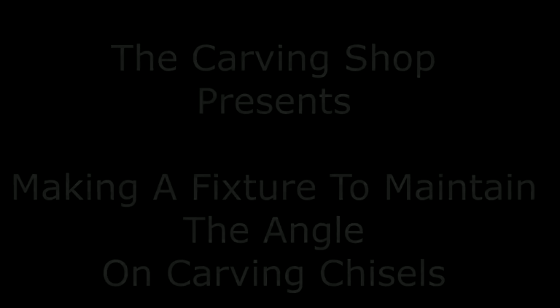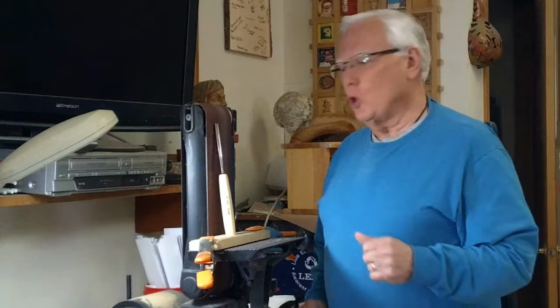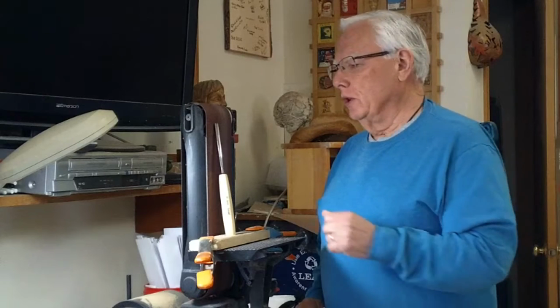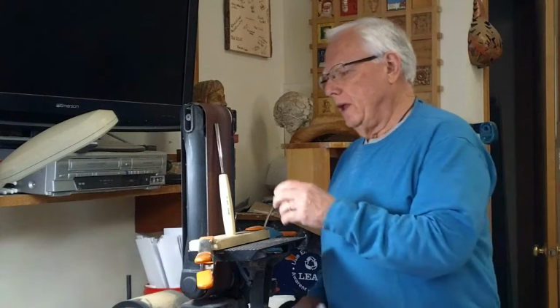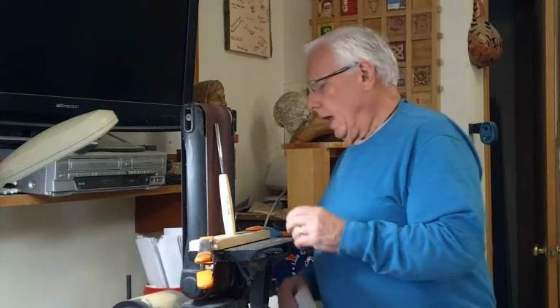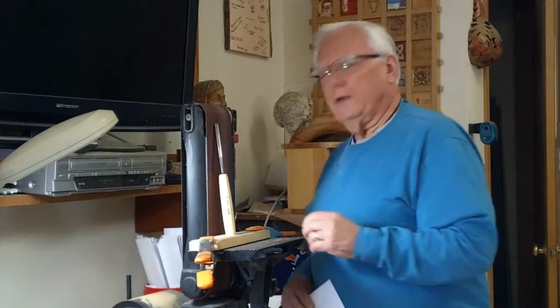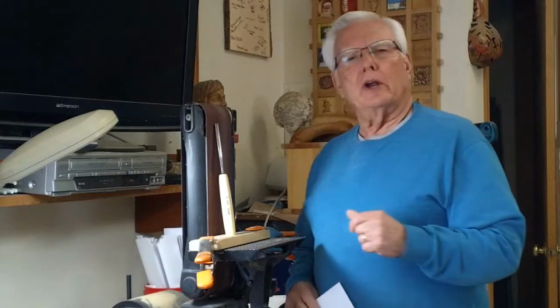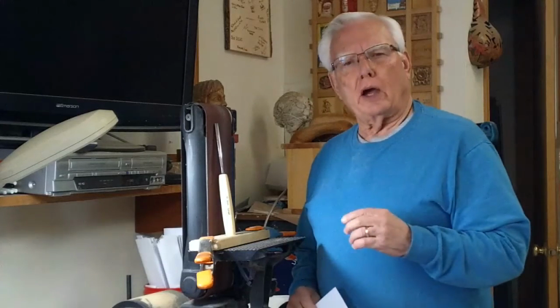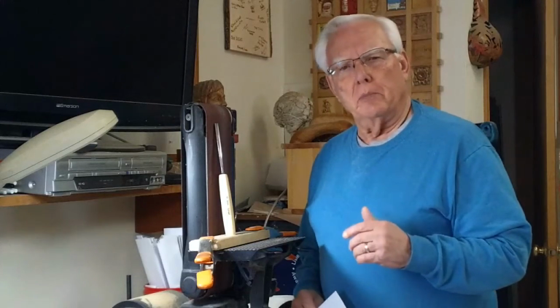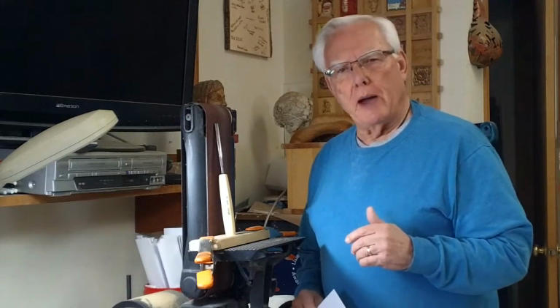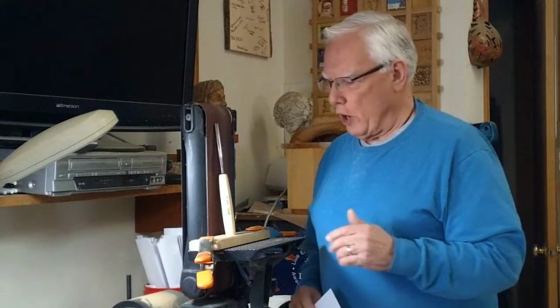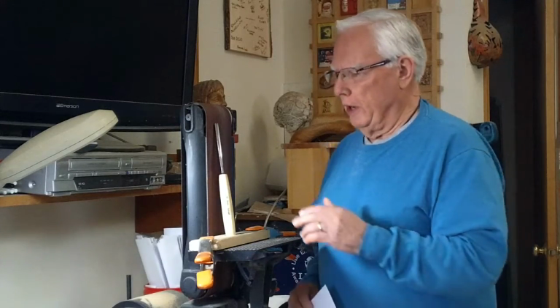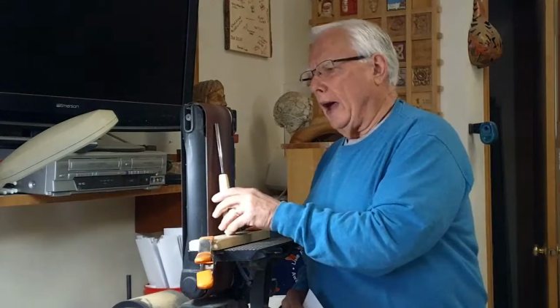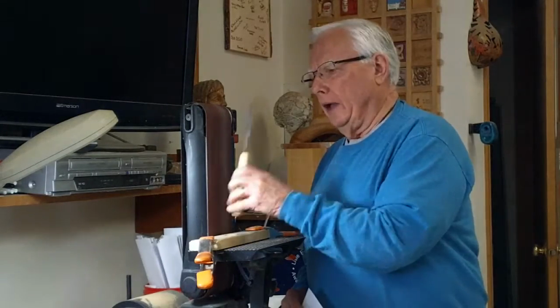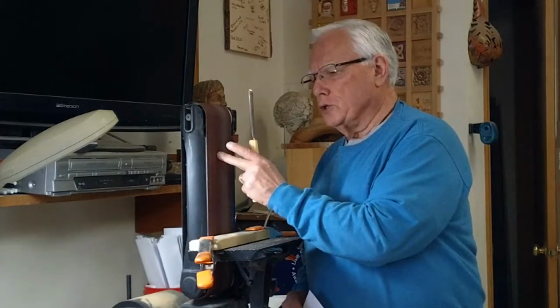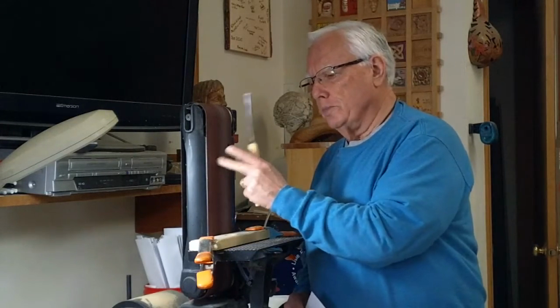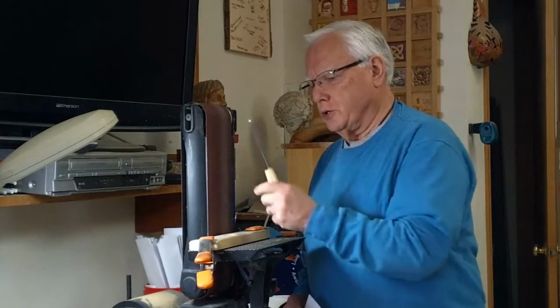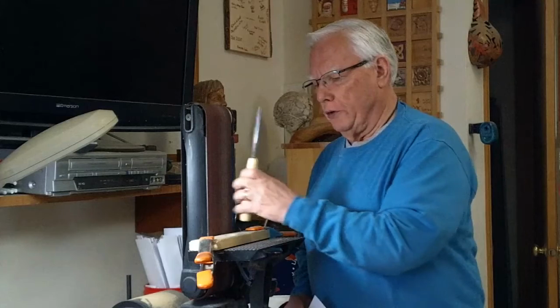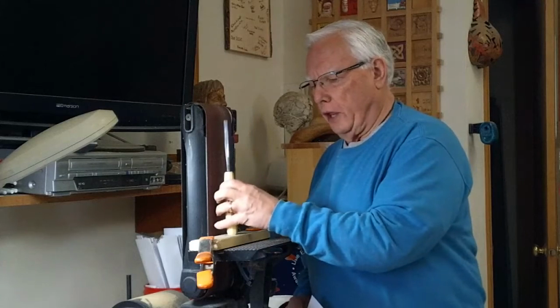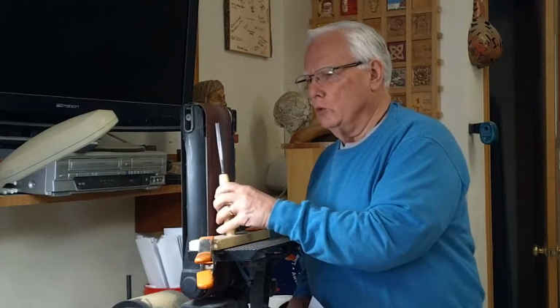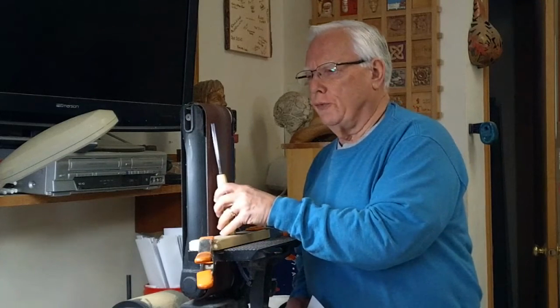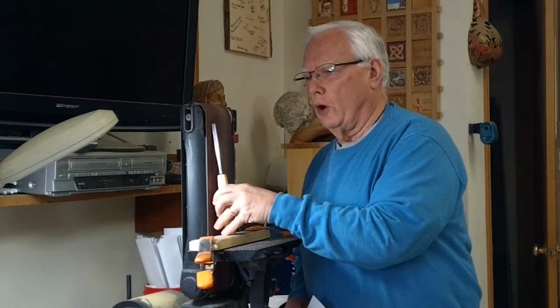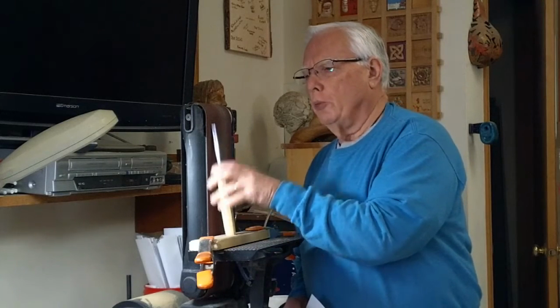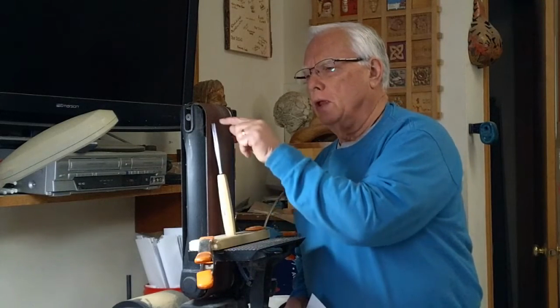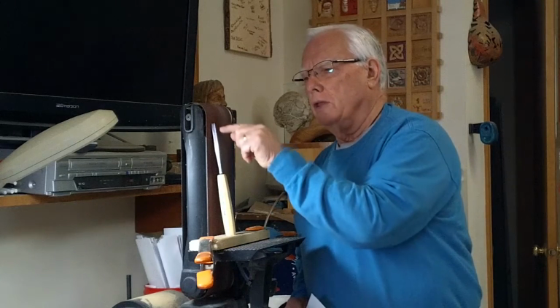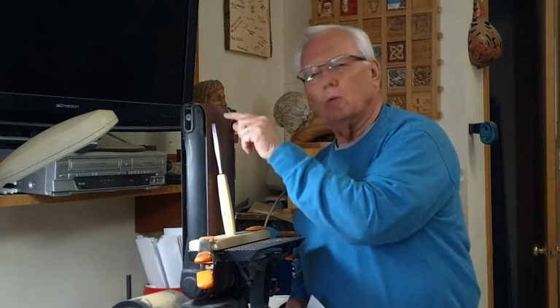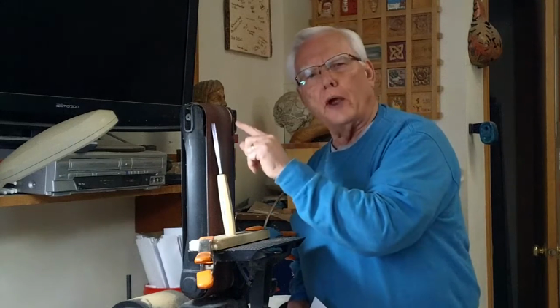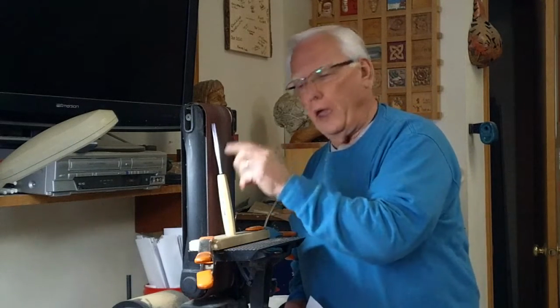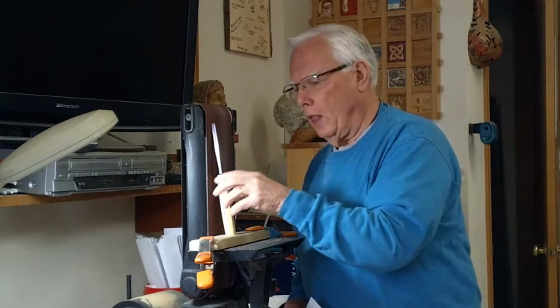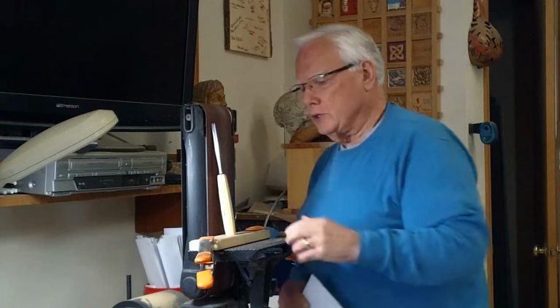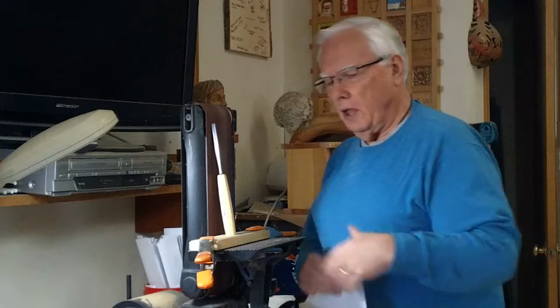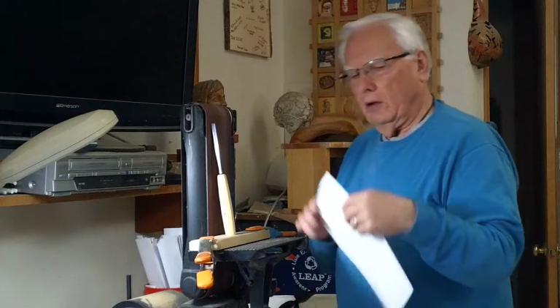I'm Joe DeLette and we're going to talk a little bit about sharpening. I have this belt sander that I use for putting the right angle — I set the angle.